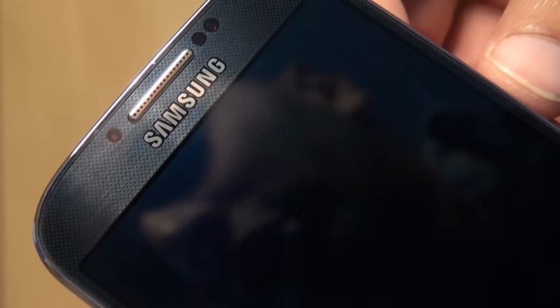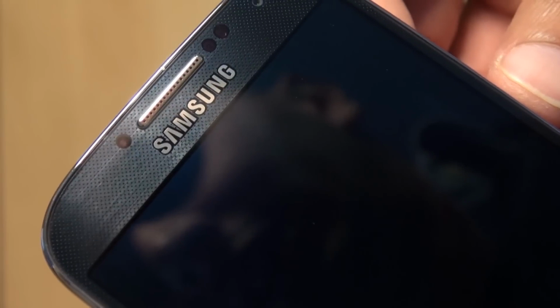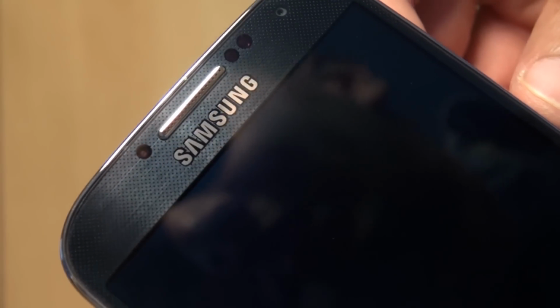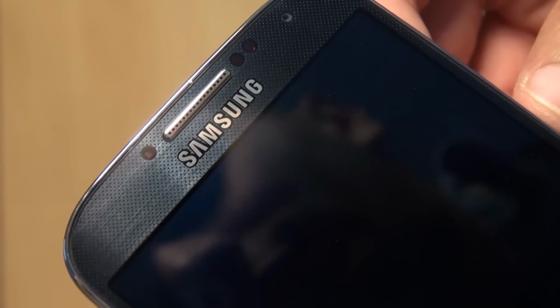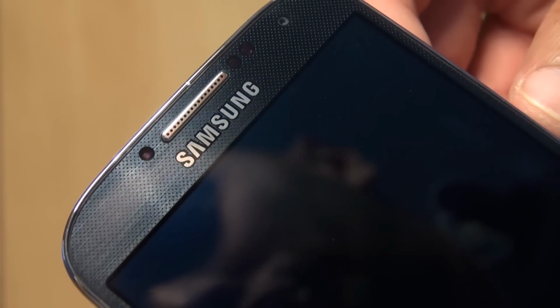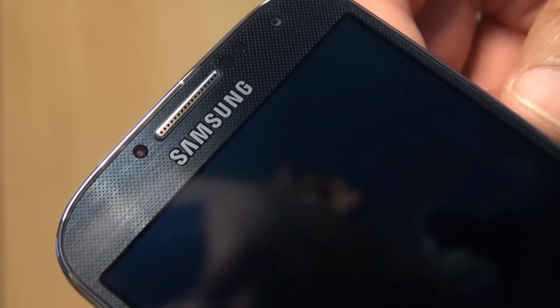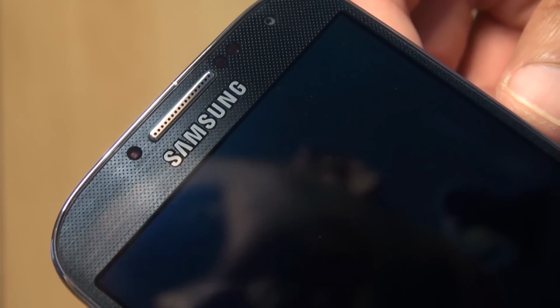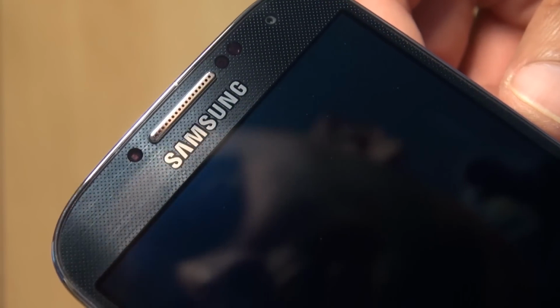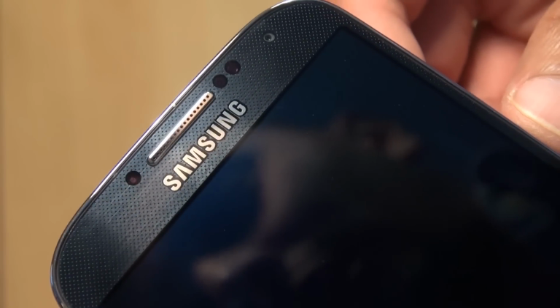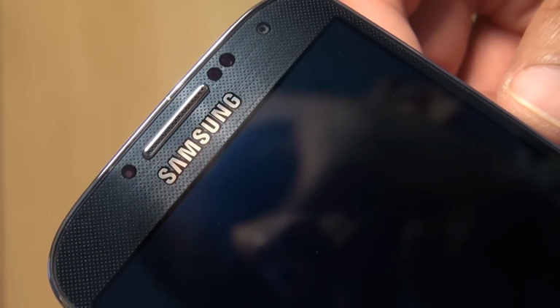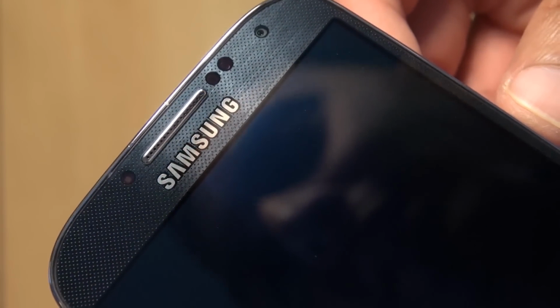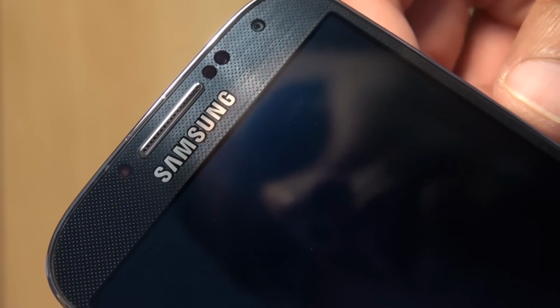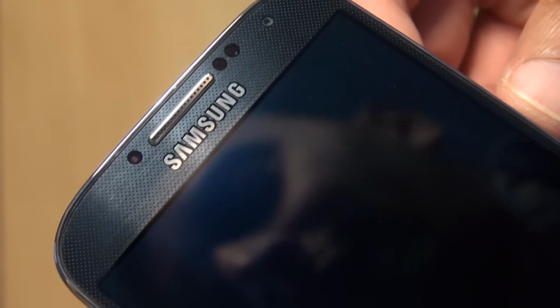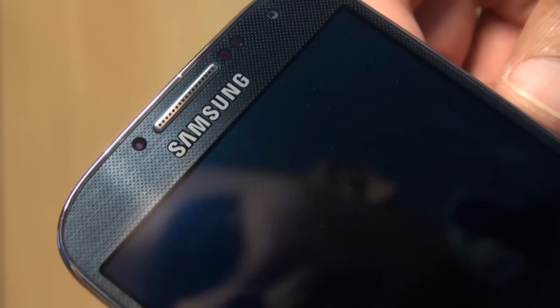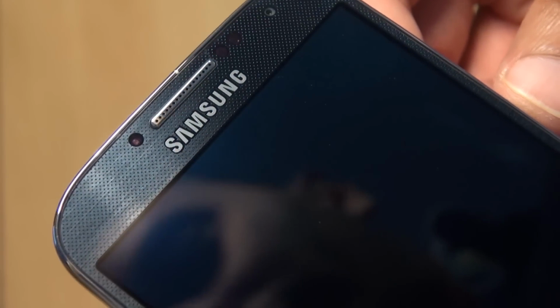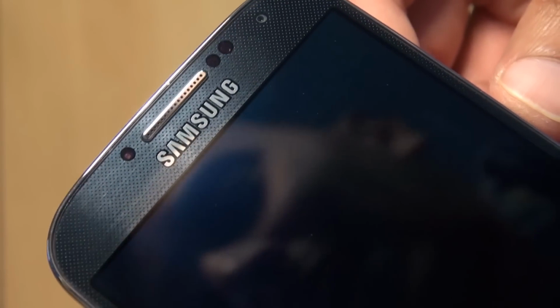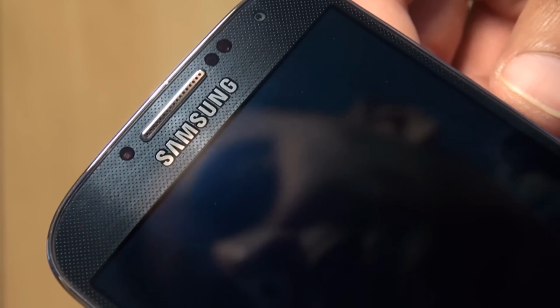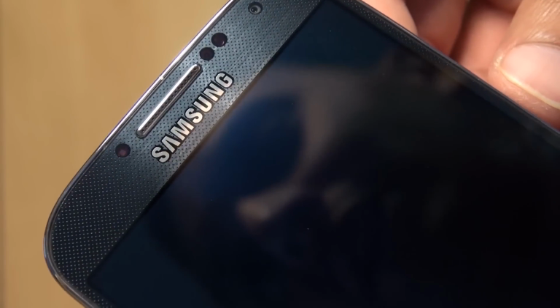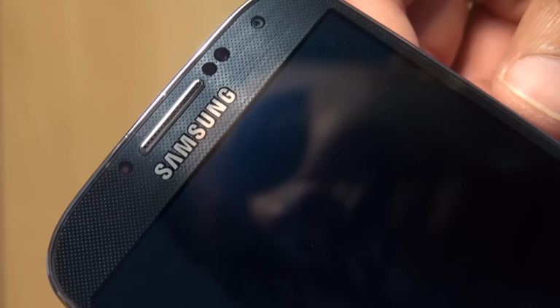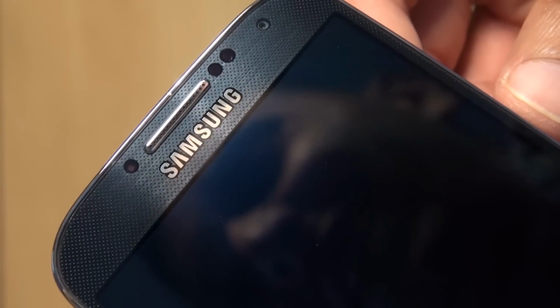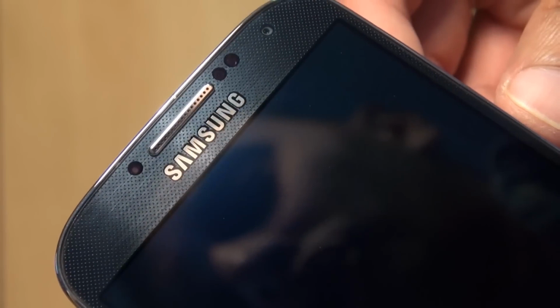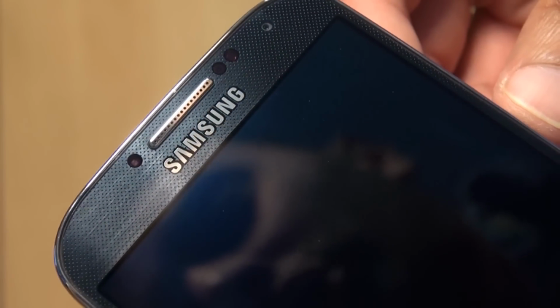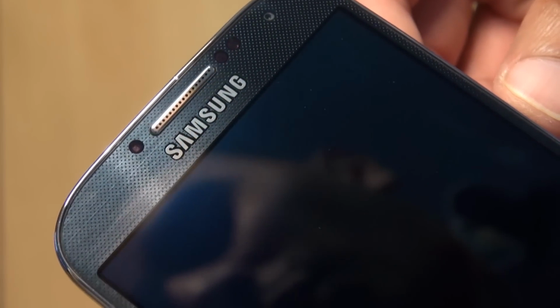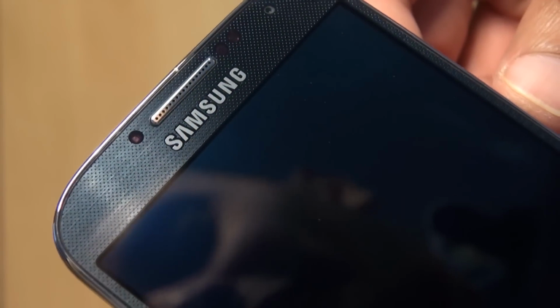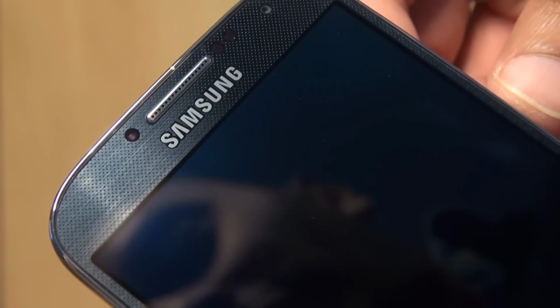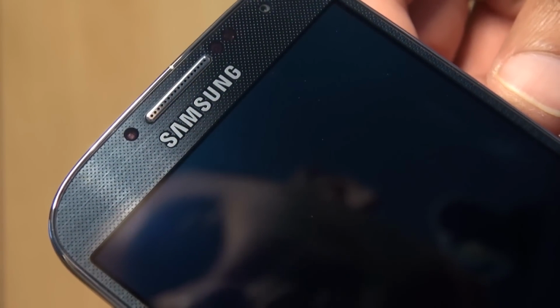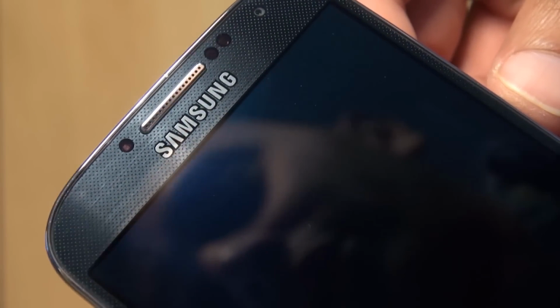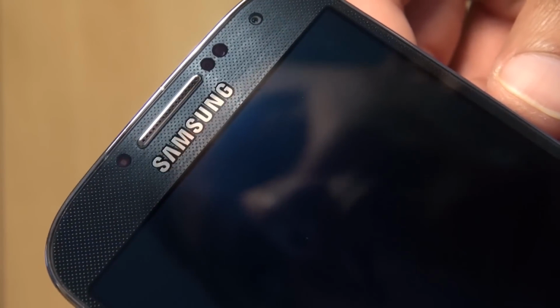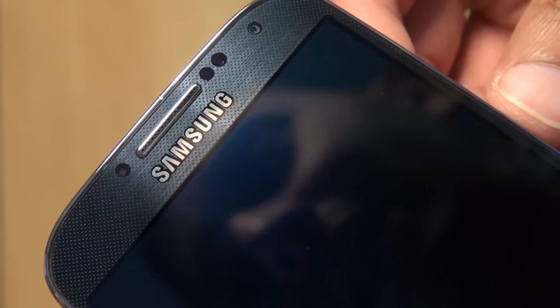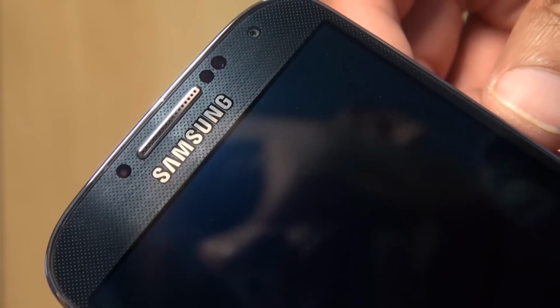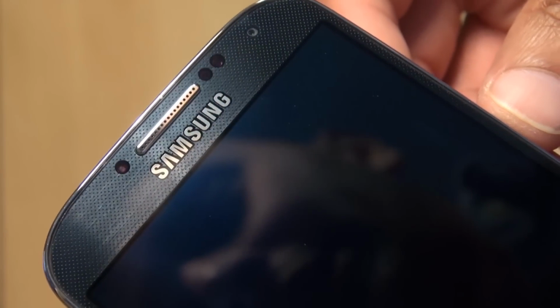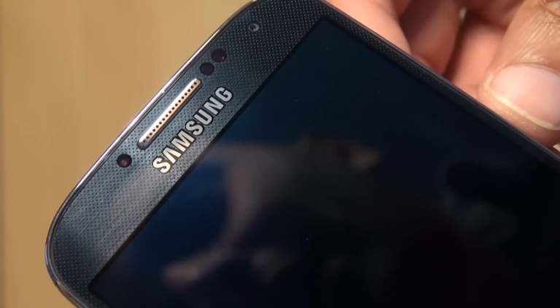Along the top of the device here, hopefully you should be able to see in the light there the diamond effect running through the black material. And incidentally, this runs across all of the device, wherever you have that black material.